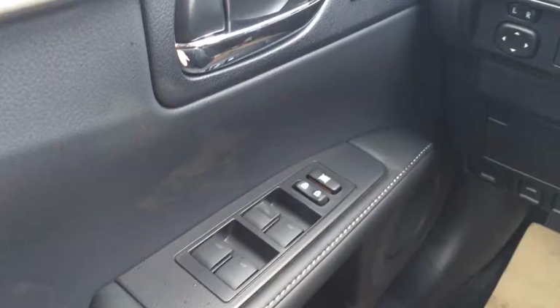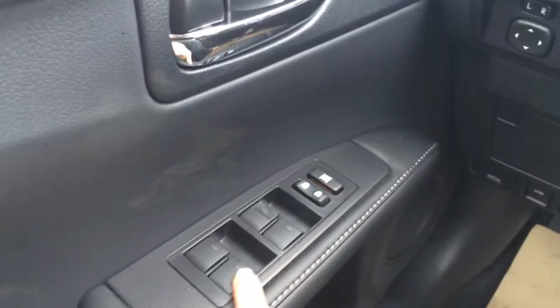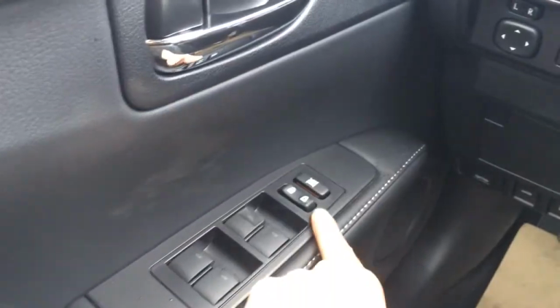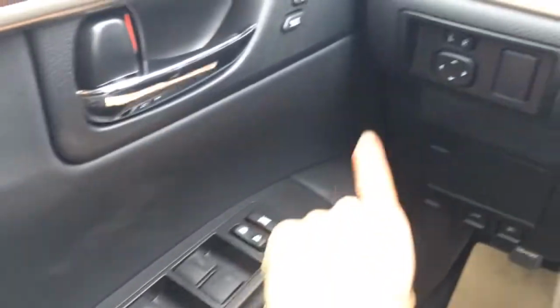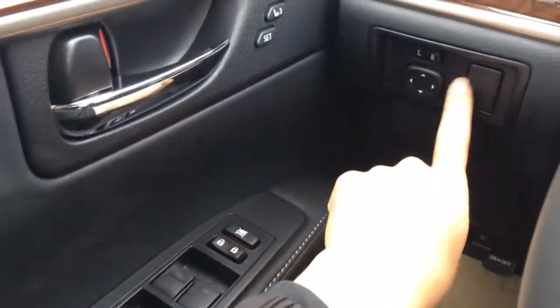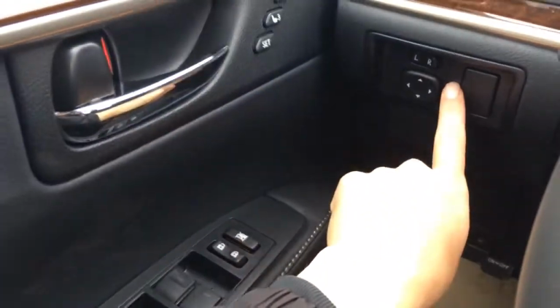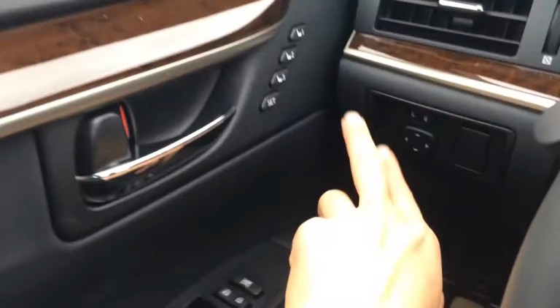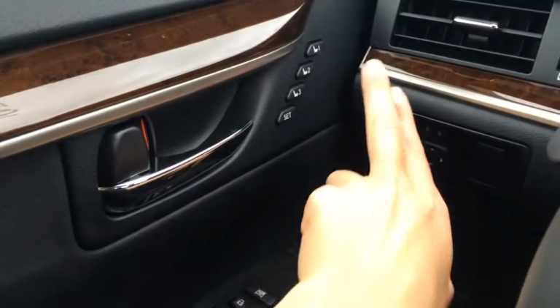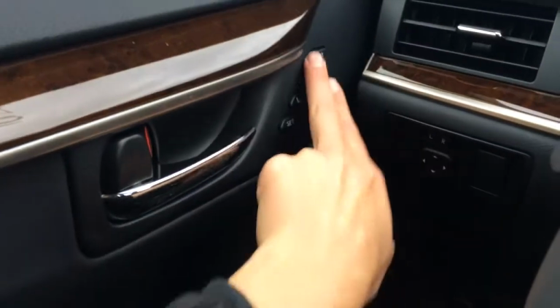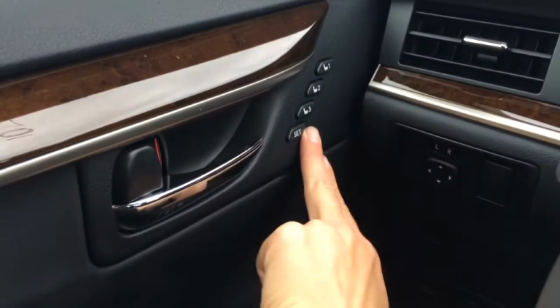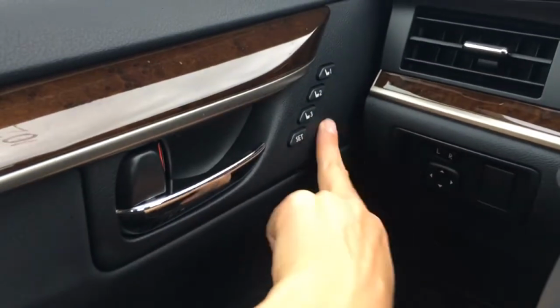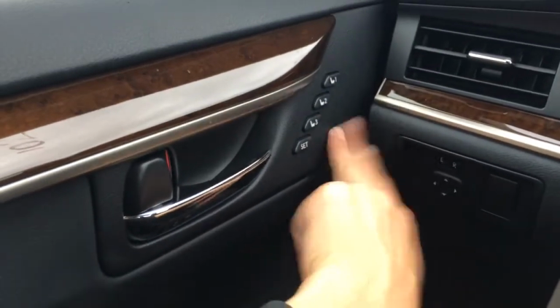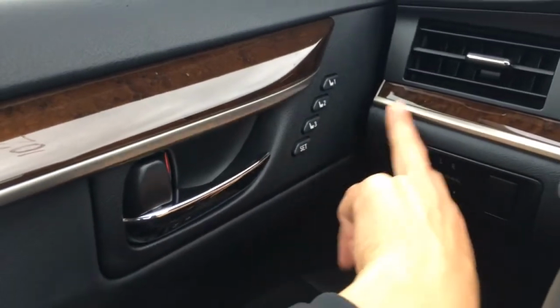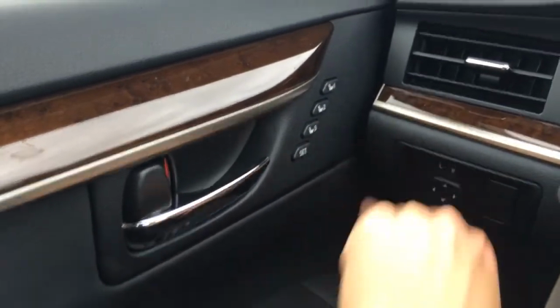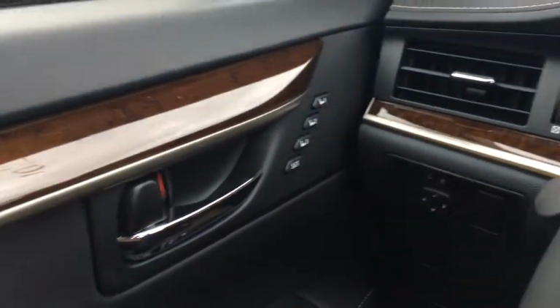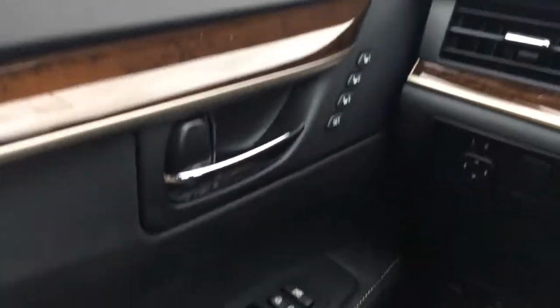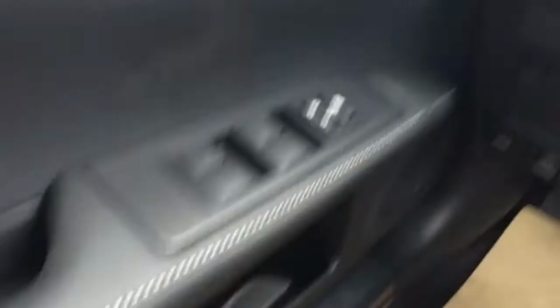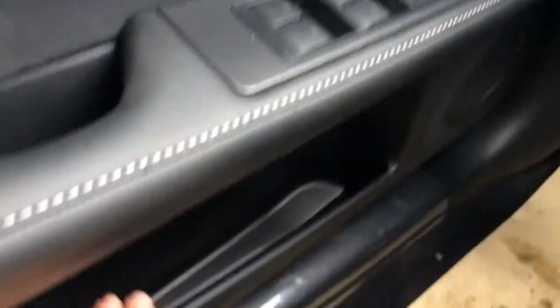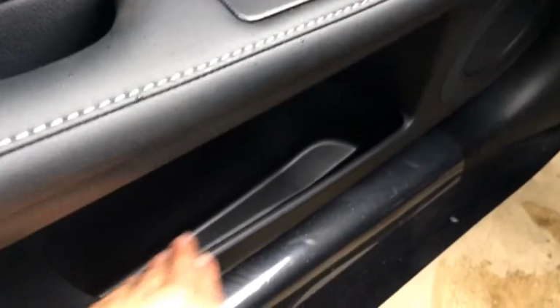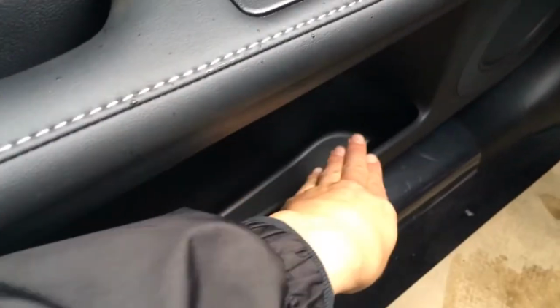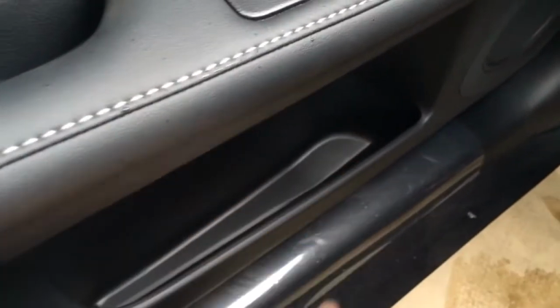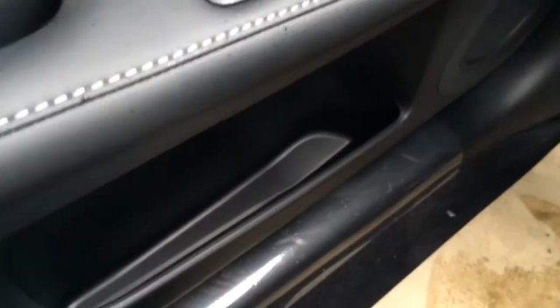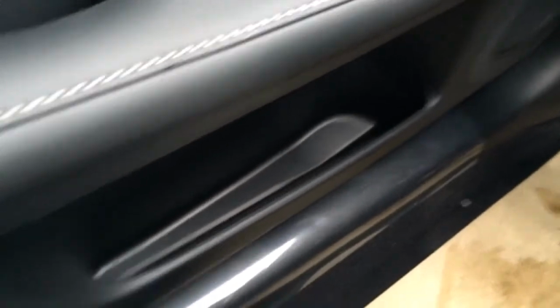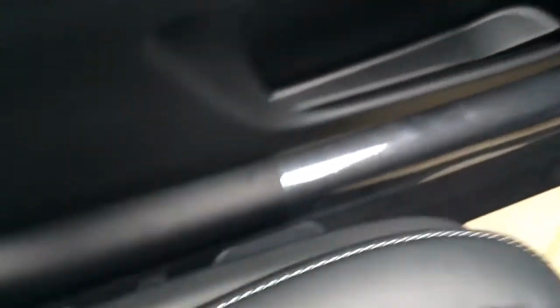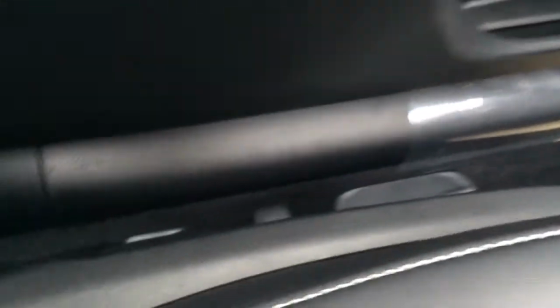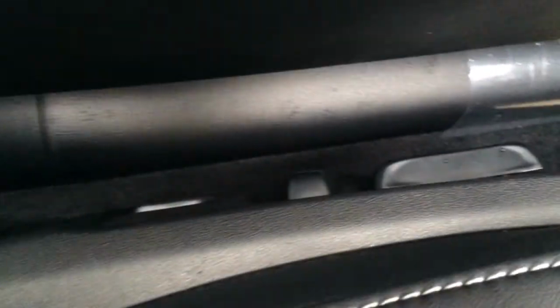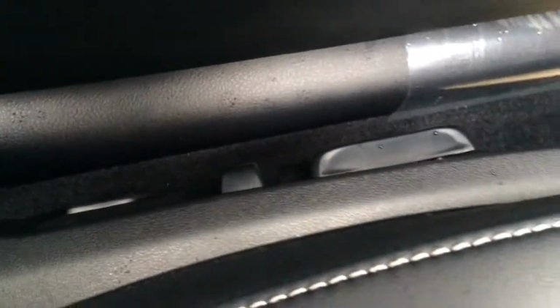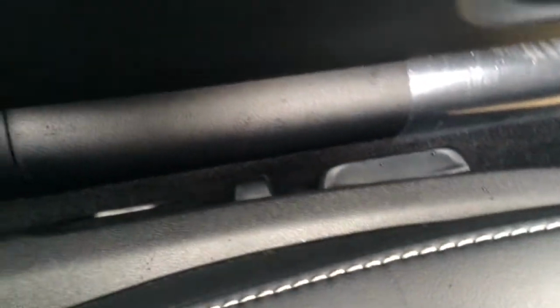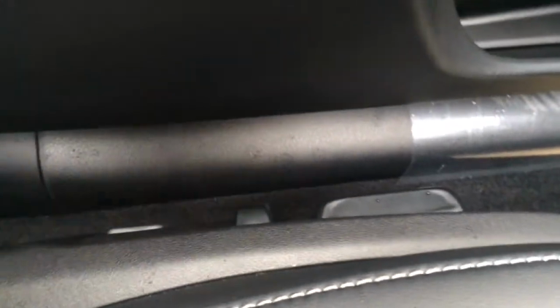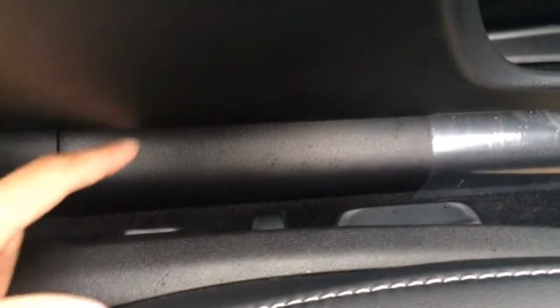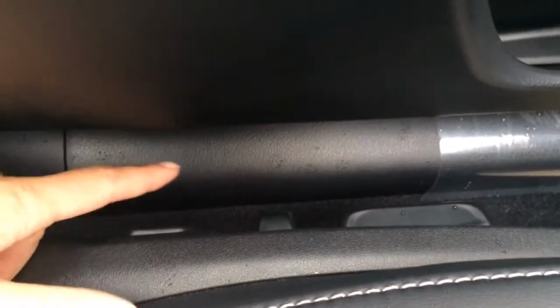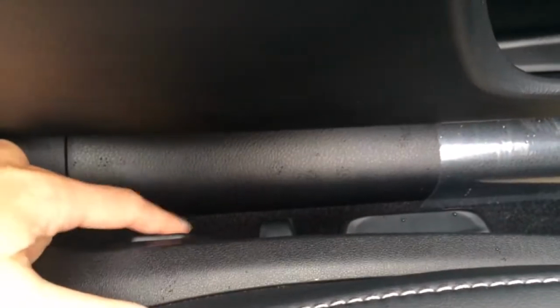Powered windows, locks and side mirrors. Driver's seat memories linked to your seat, steering wheel and side mirrors. A storage unit on the side of your door. Power adjustable front seats — they both have lumbar support.